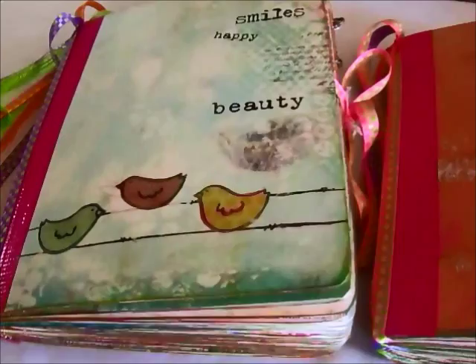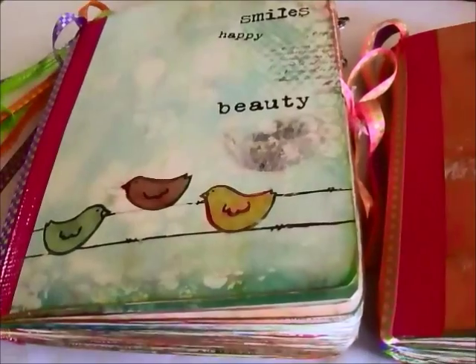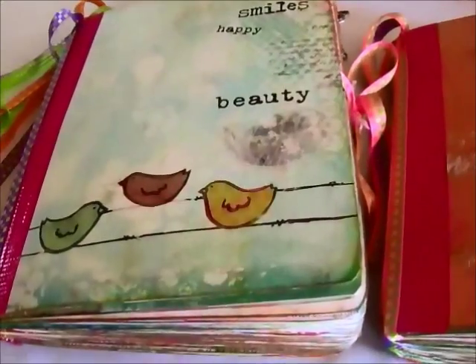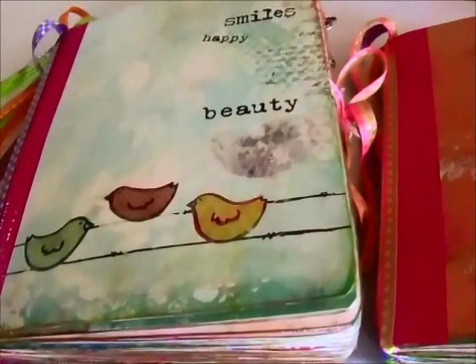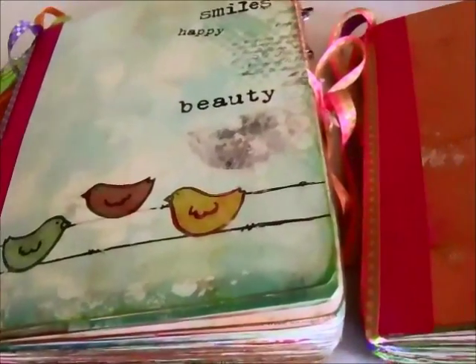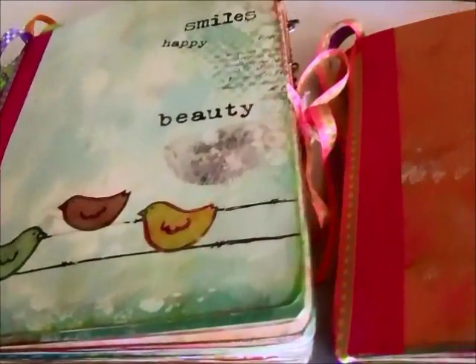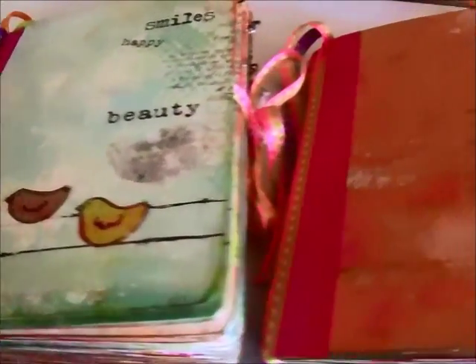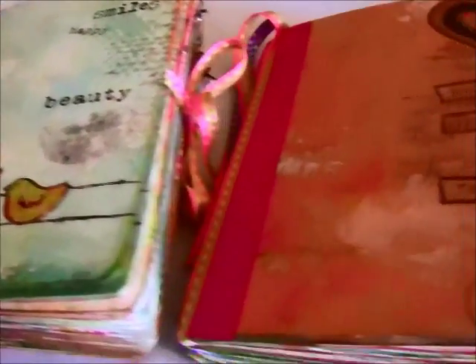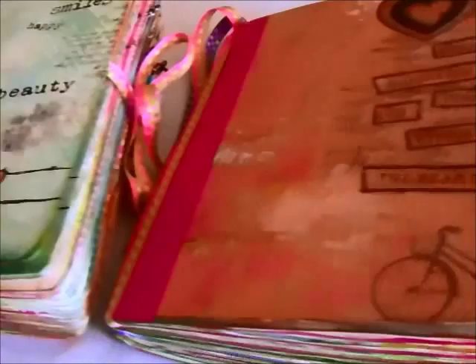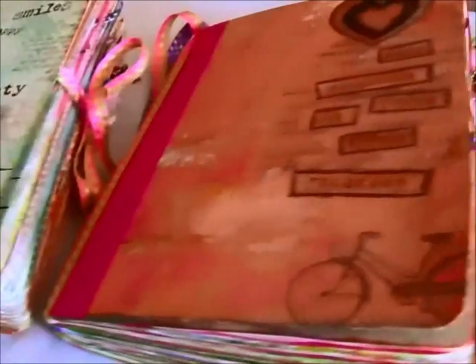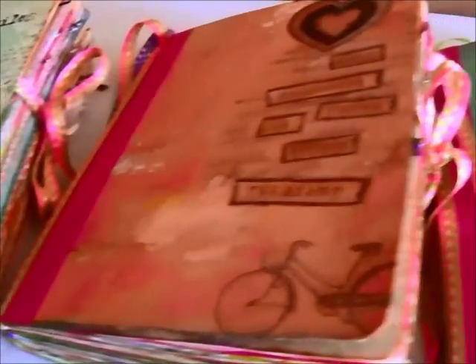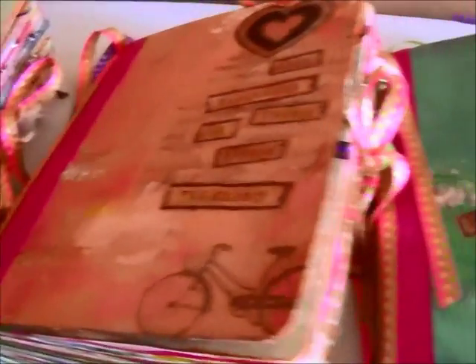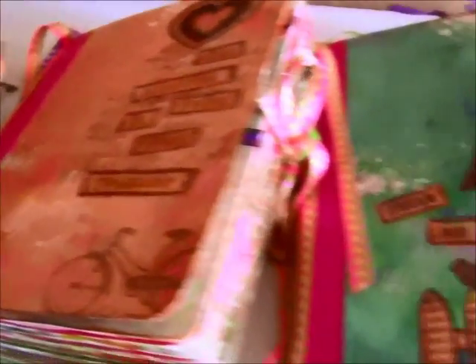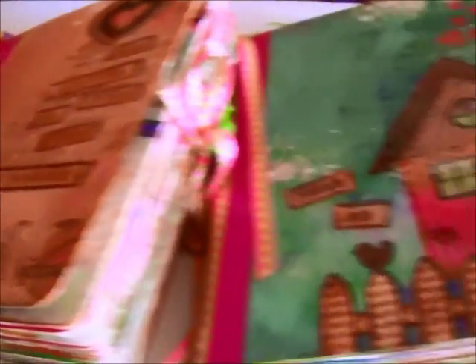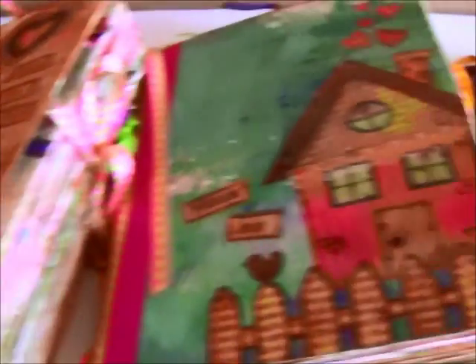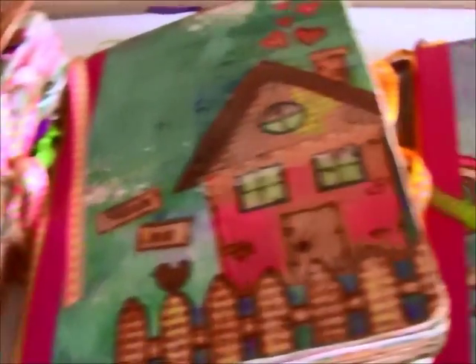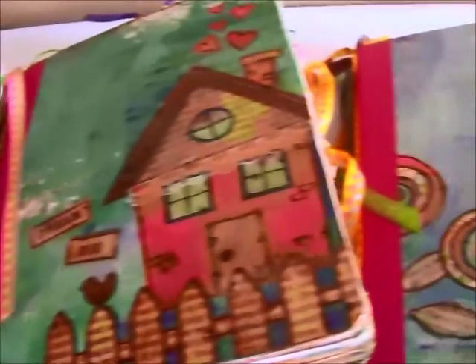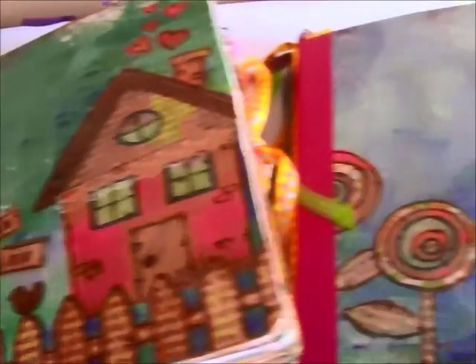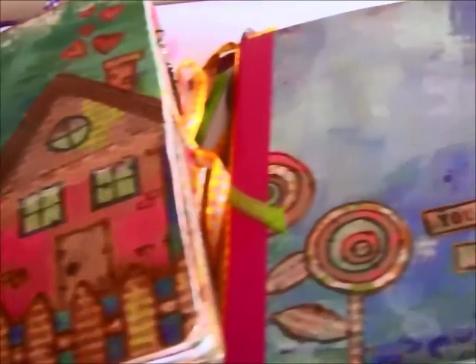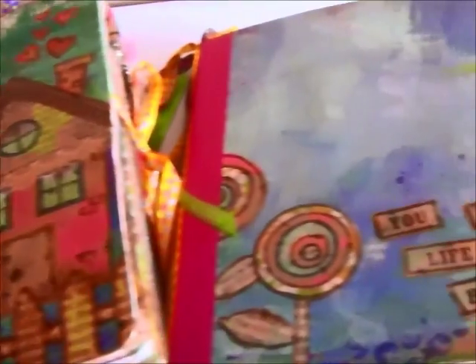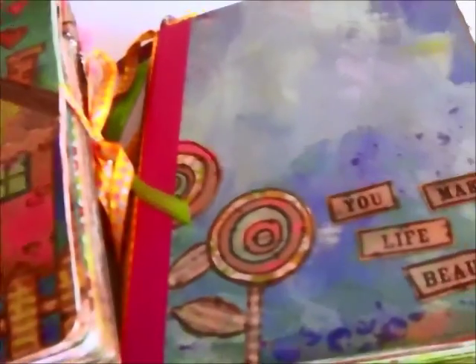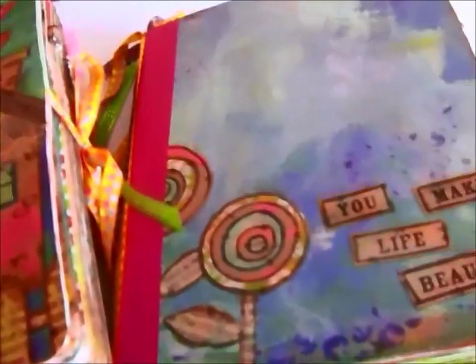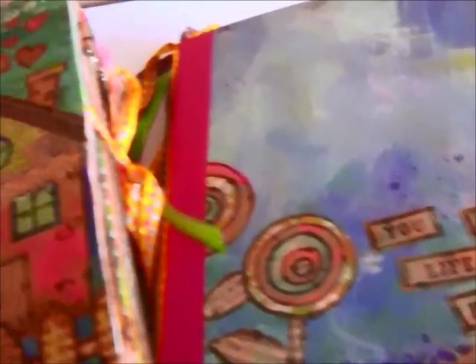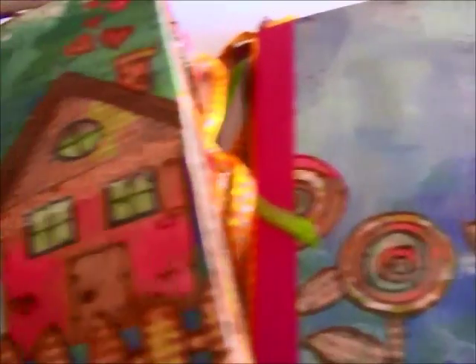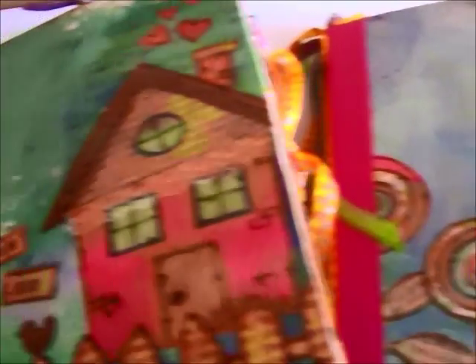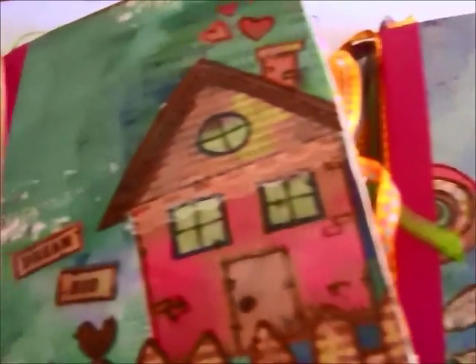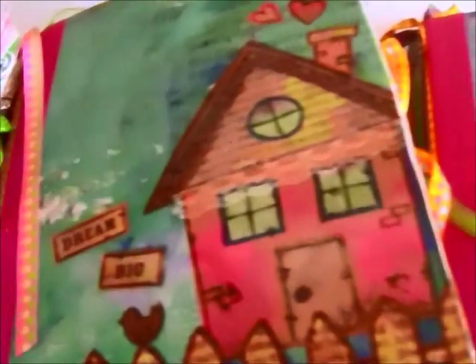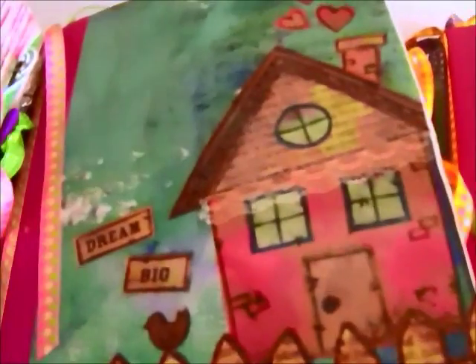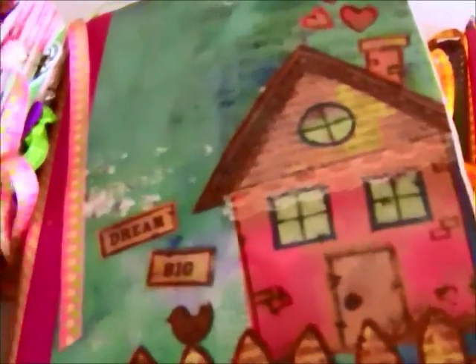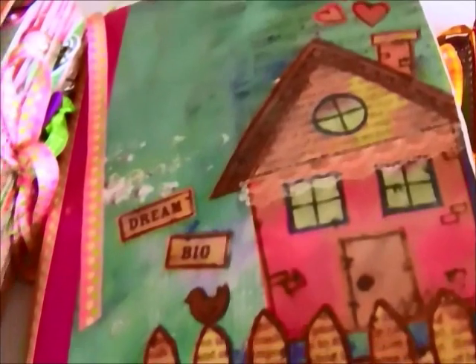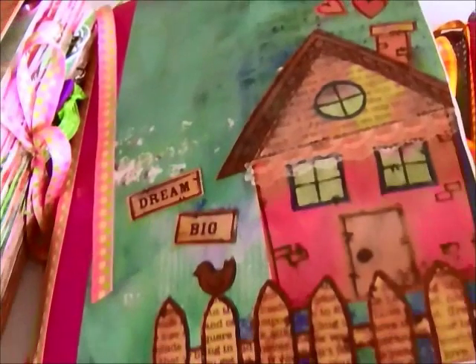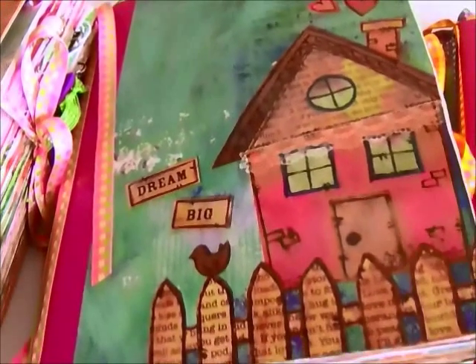So there you have it — the four junk journals for the little women in my life. Thanks for watching, you guys. Bye-bye.